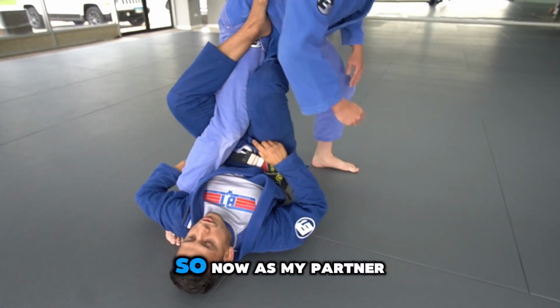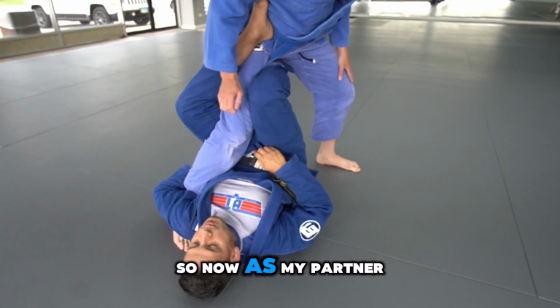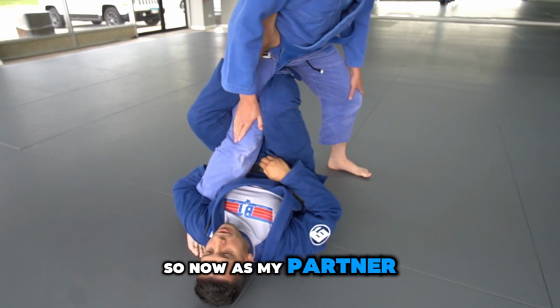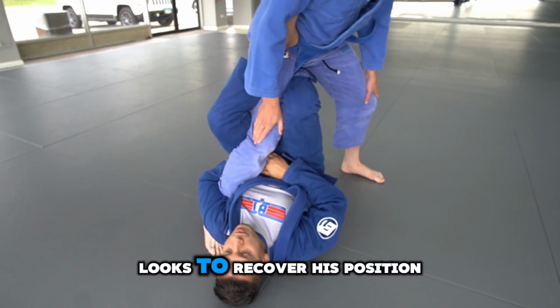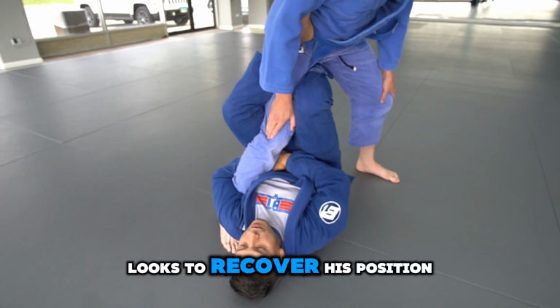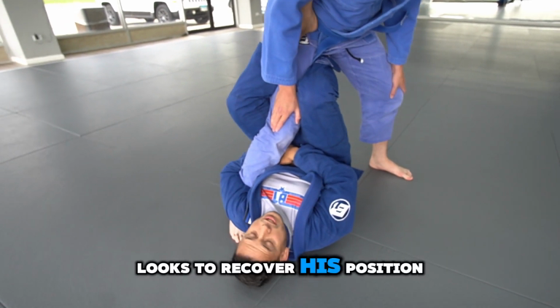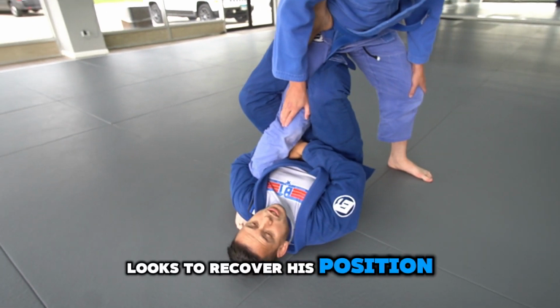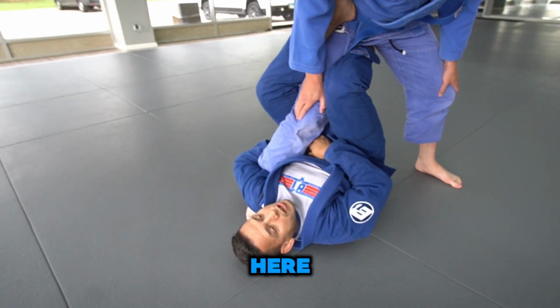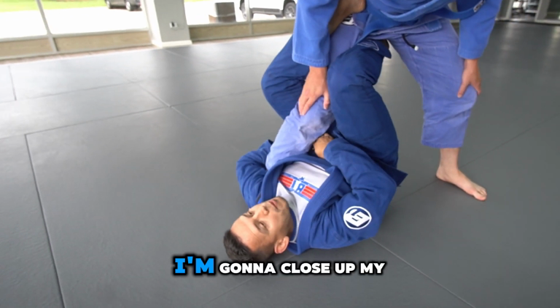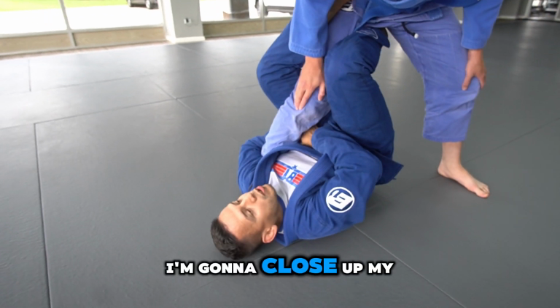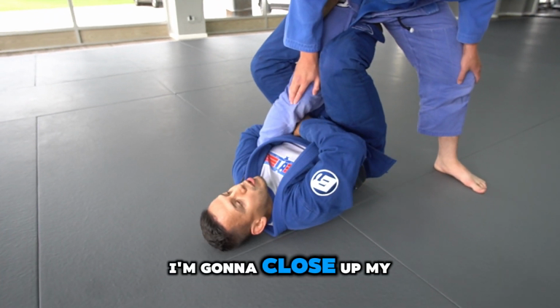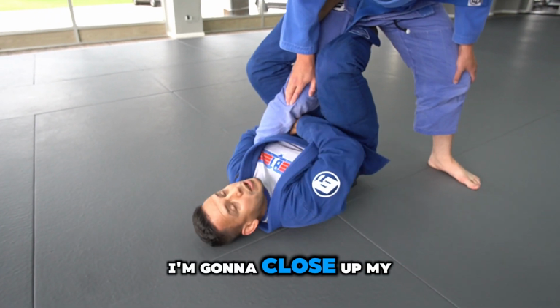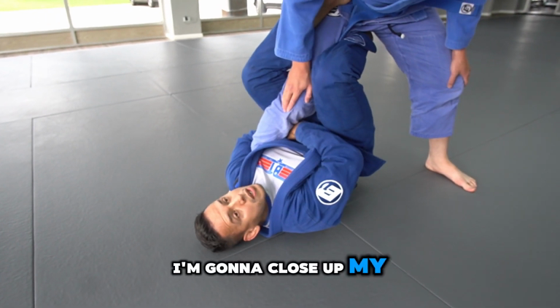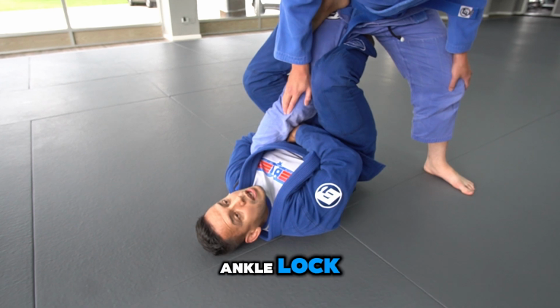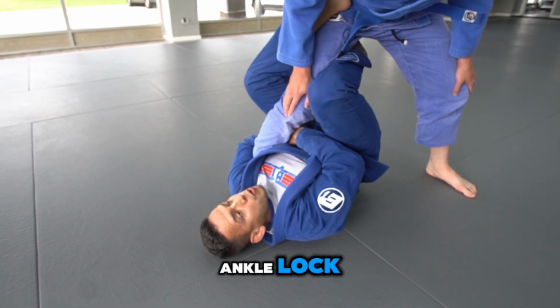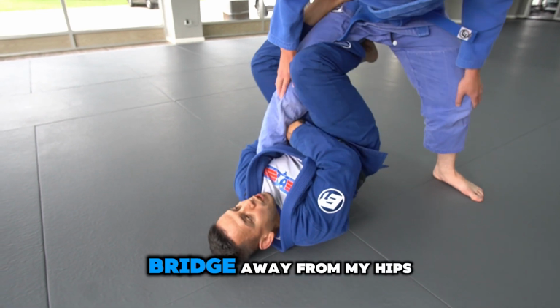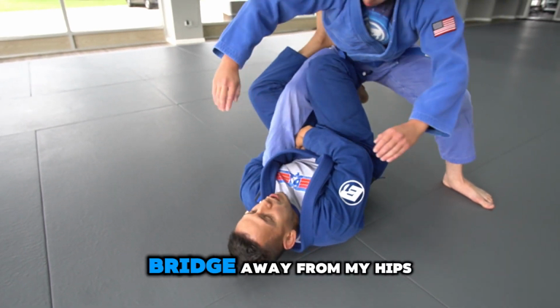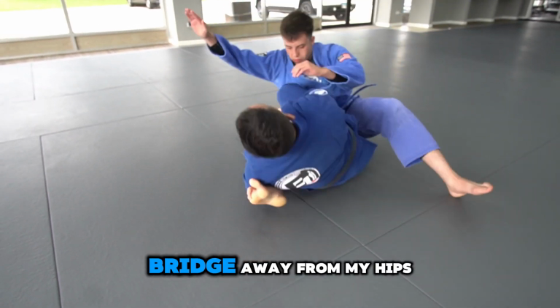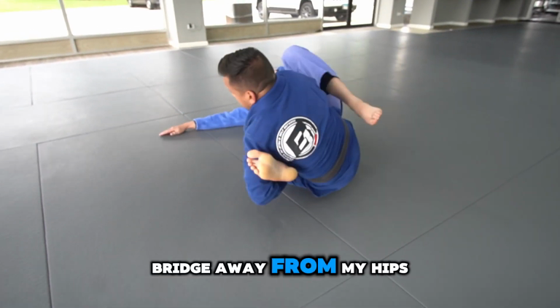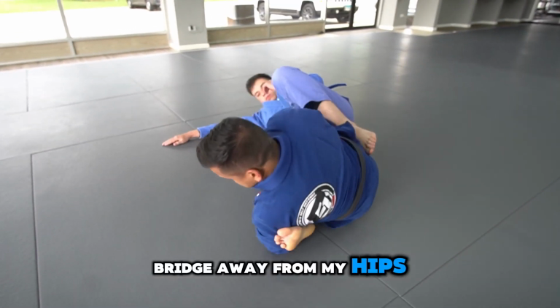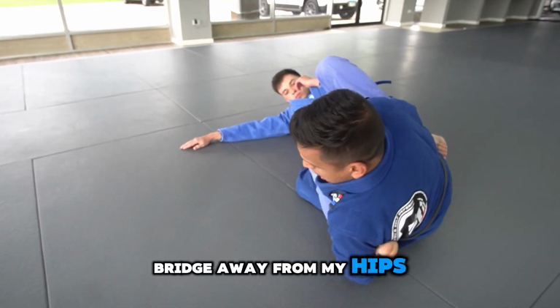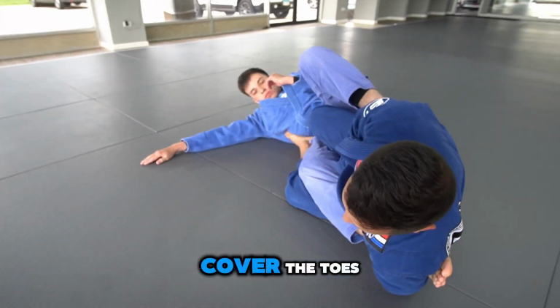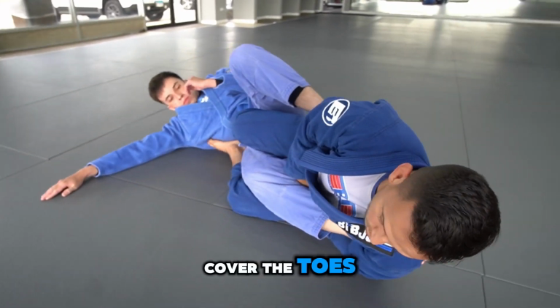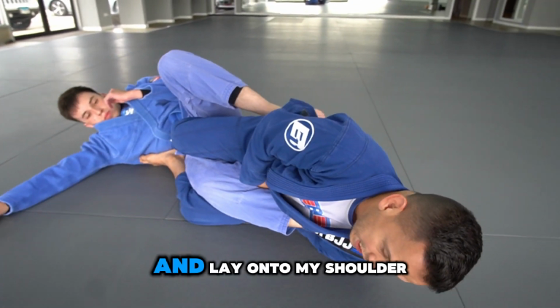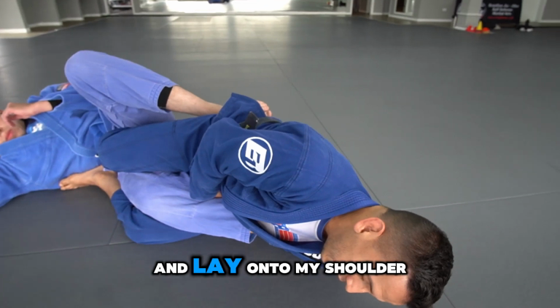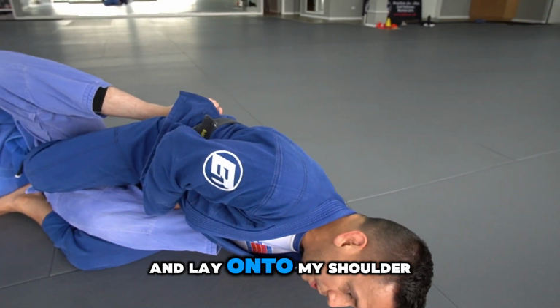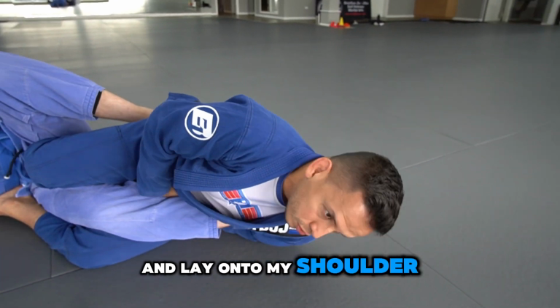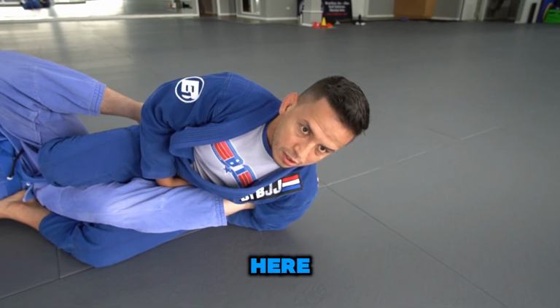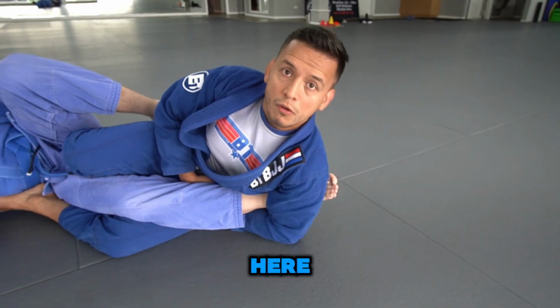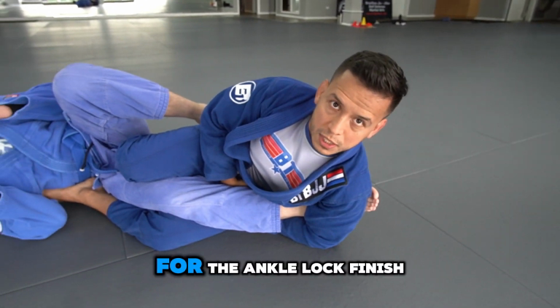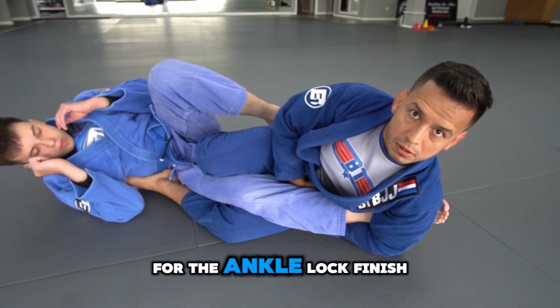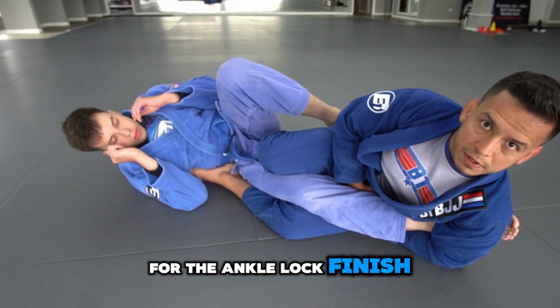As my partner looks to recover his position, I'm going to close up my ankle lock, bridge away from my hips, cover the toes, and lay onto my shoulder for the ankle lock finish.